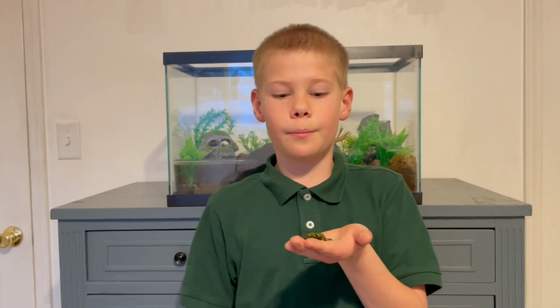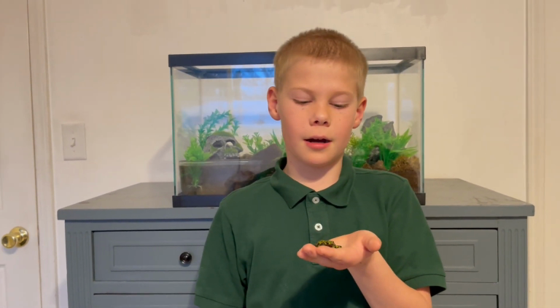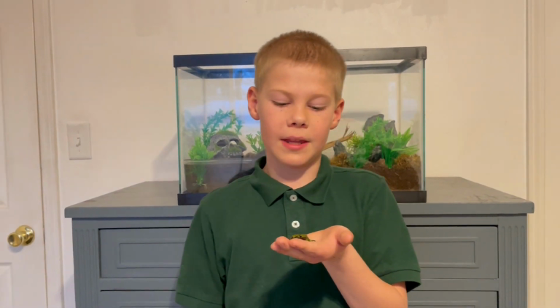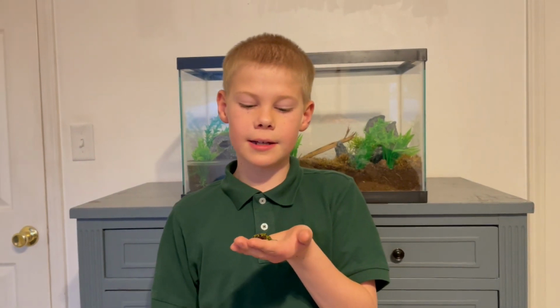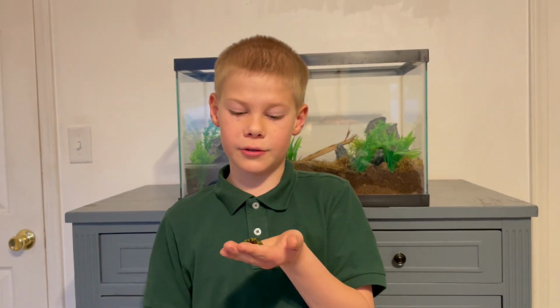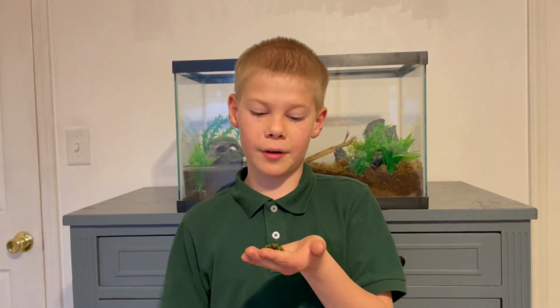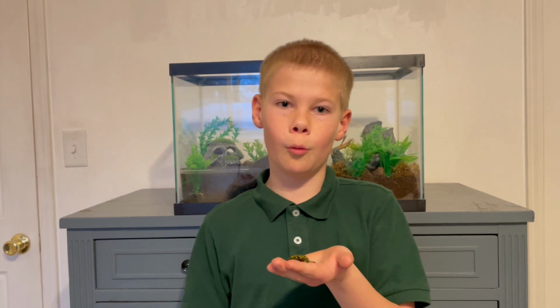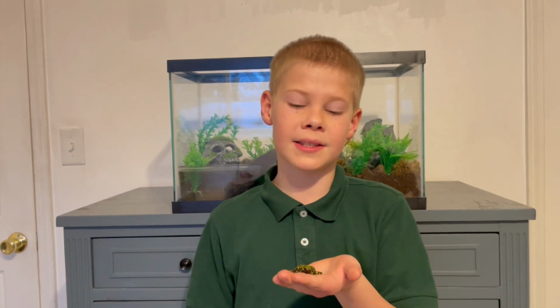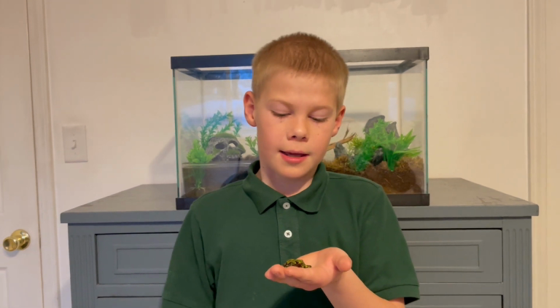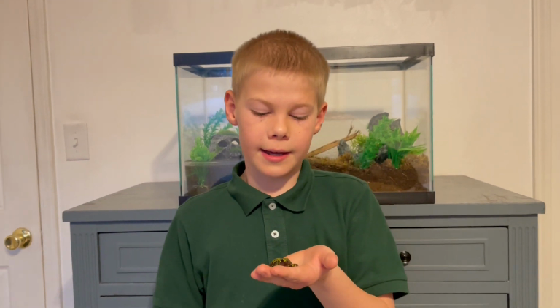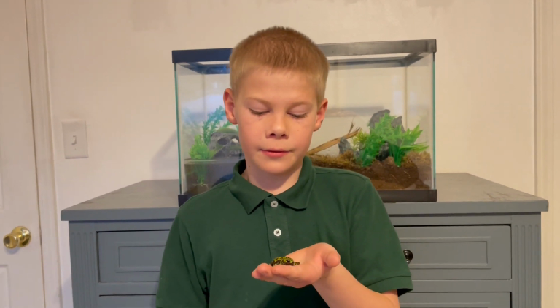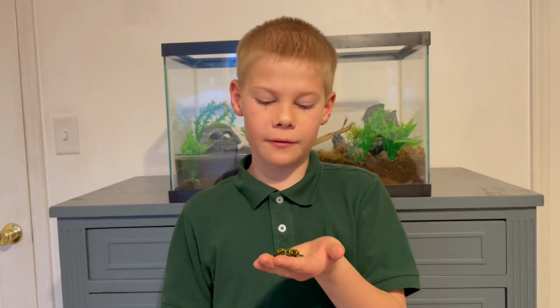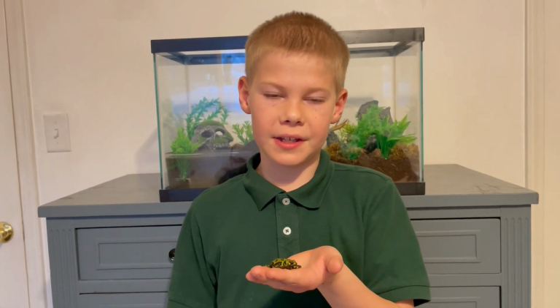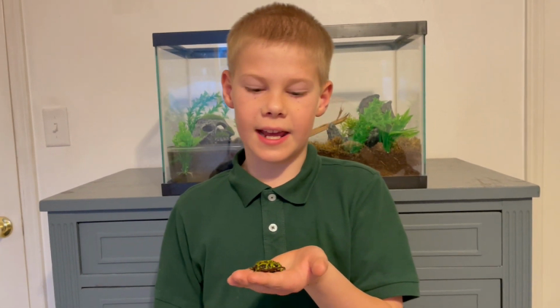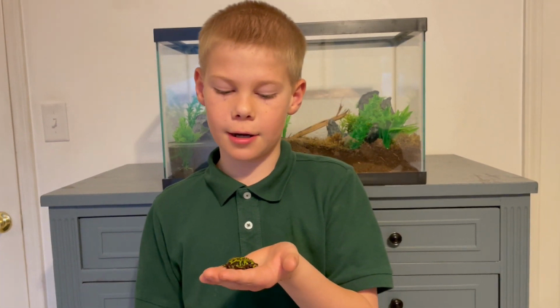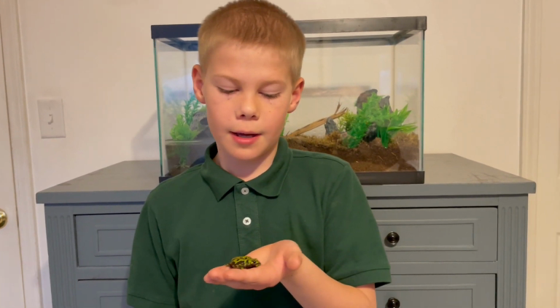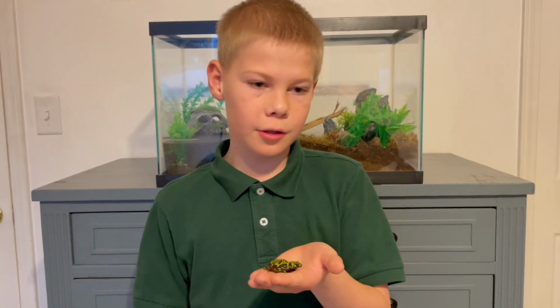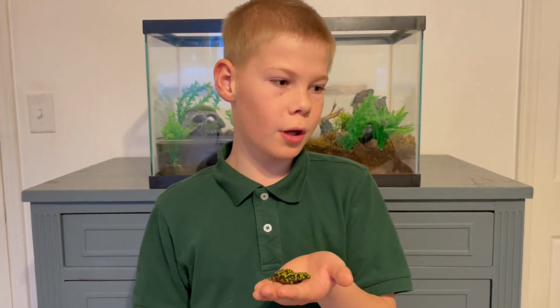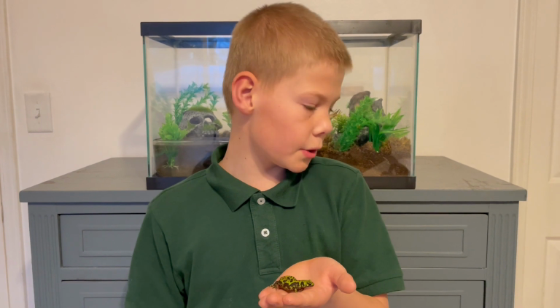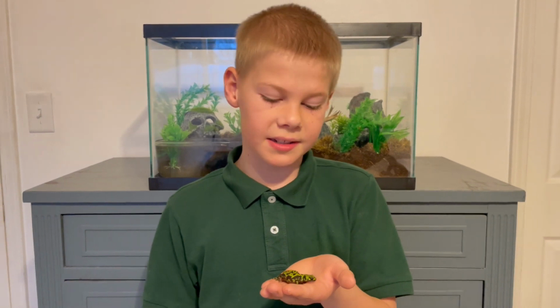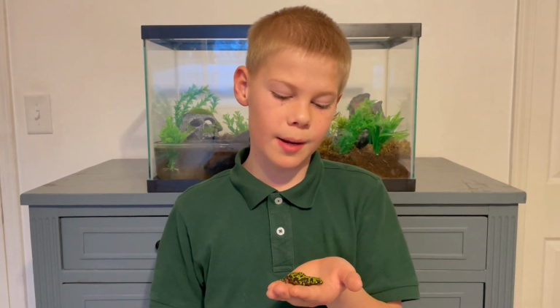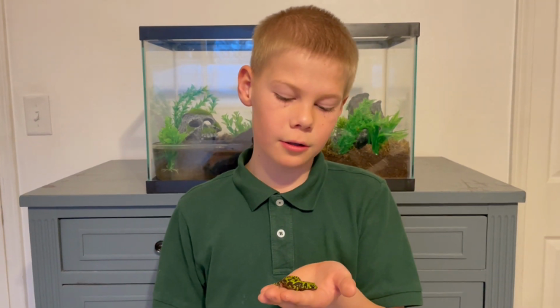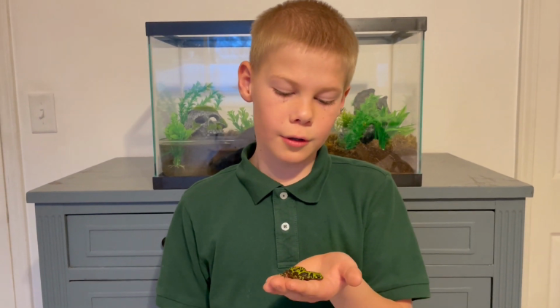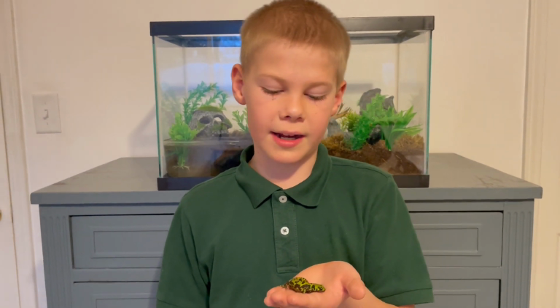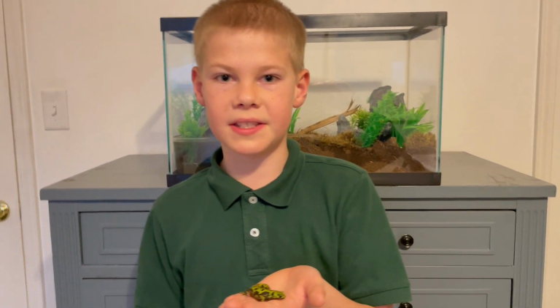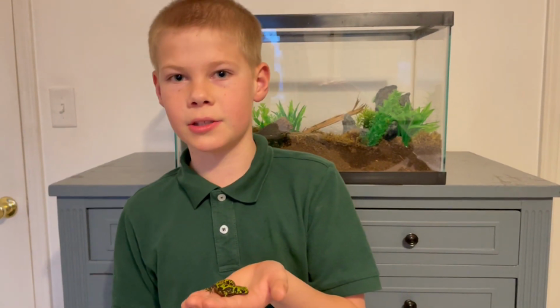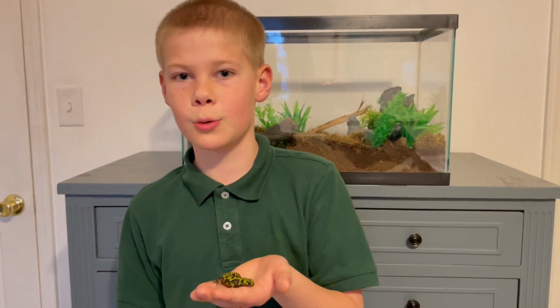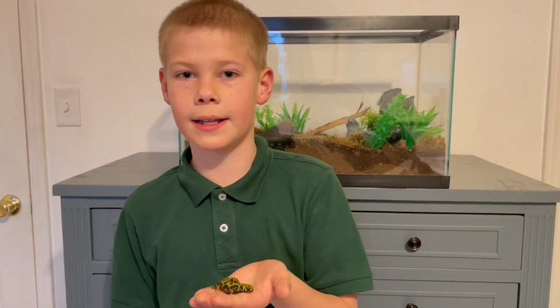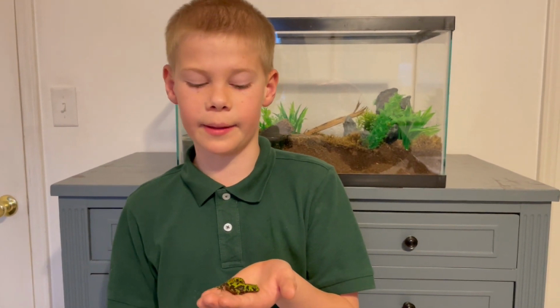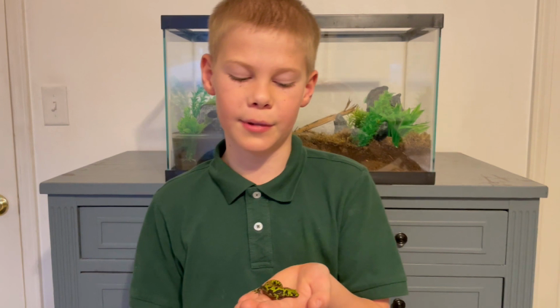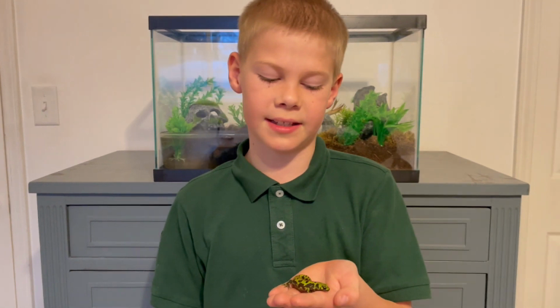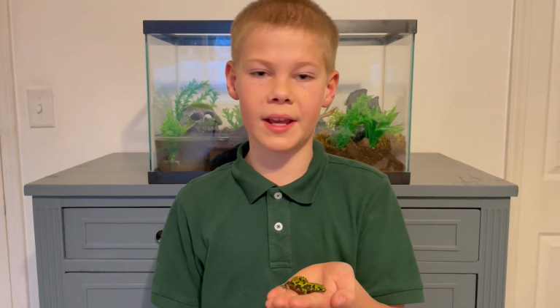These guys are just very cool pets and they're very easy to take care of, but you will also need a spray bottle or an automatic misting system so you can keep them nice and moist.